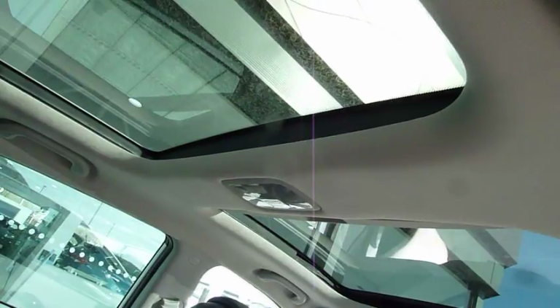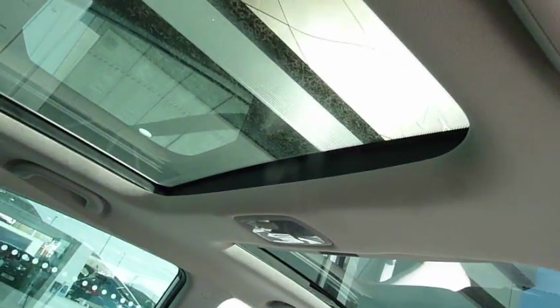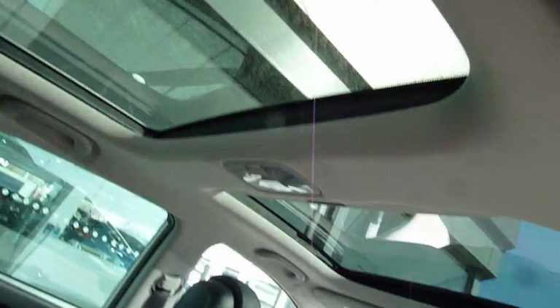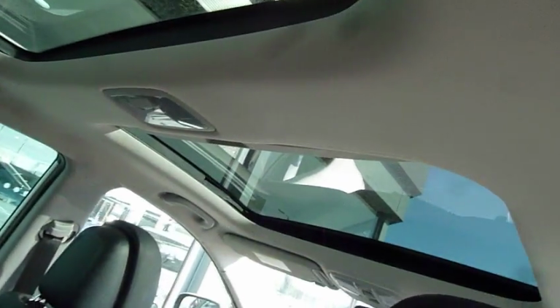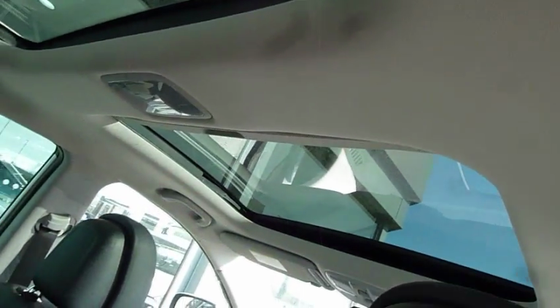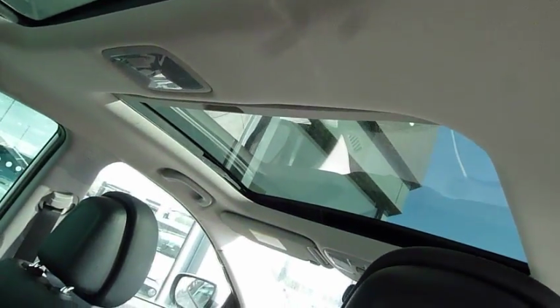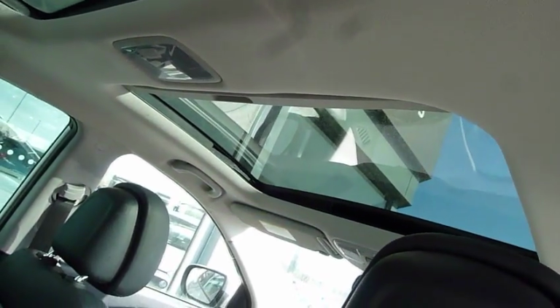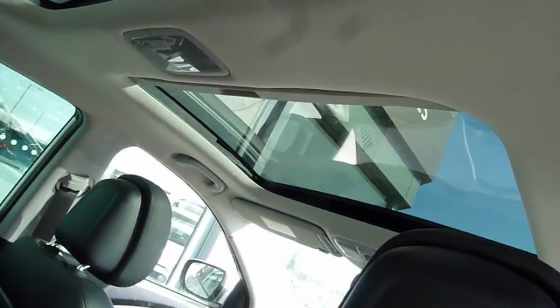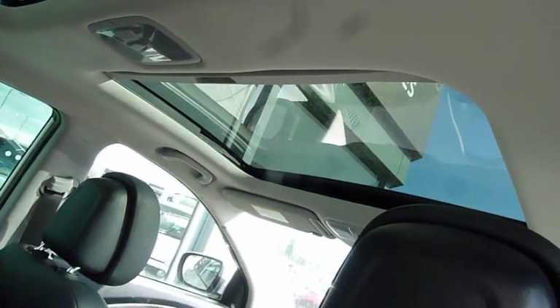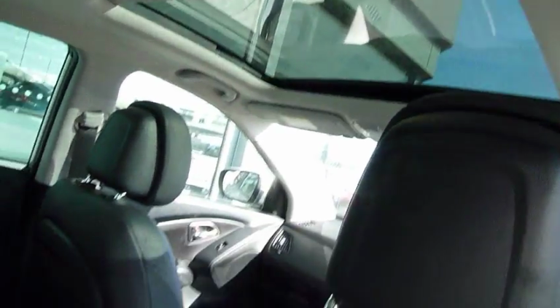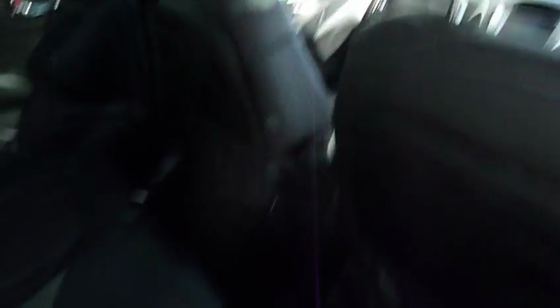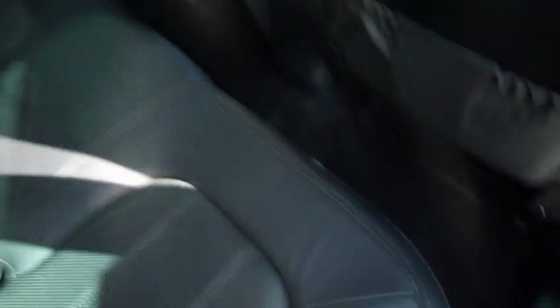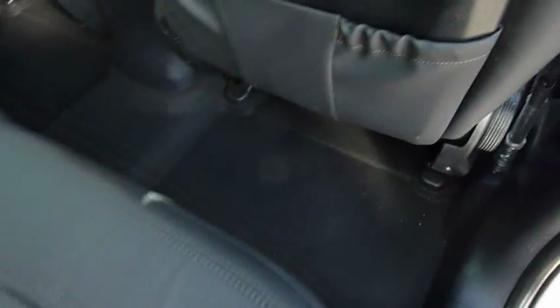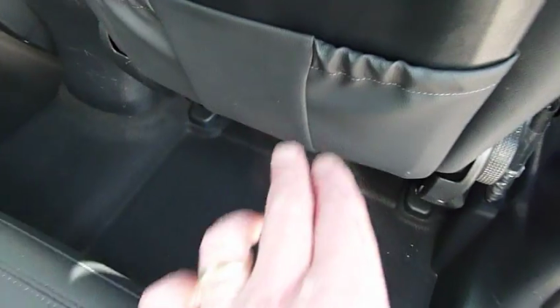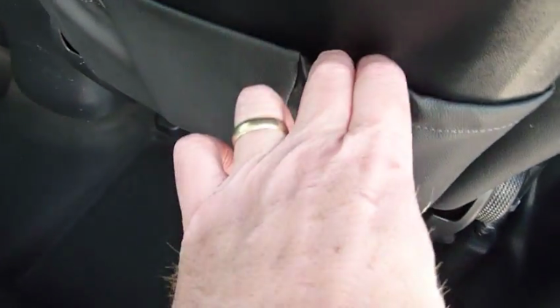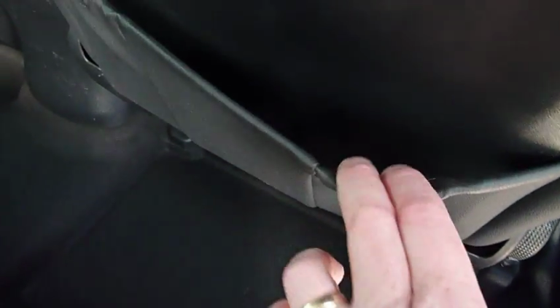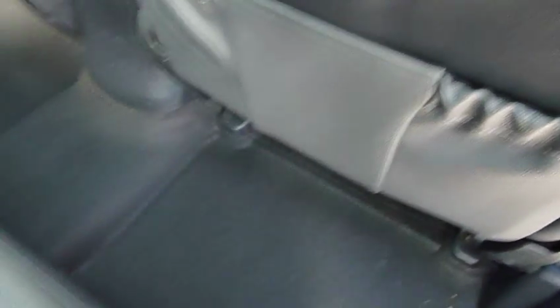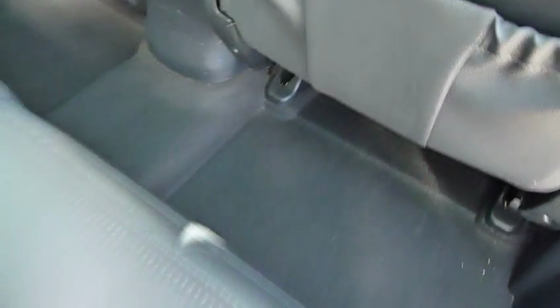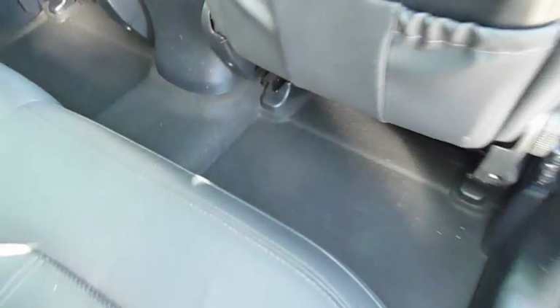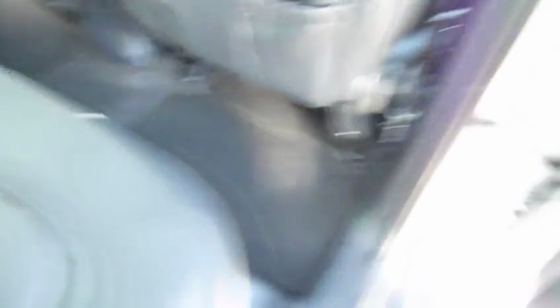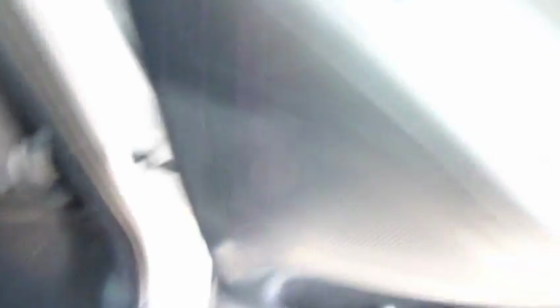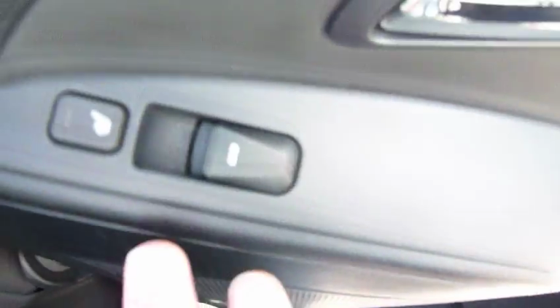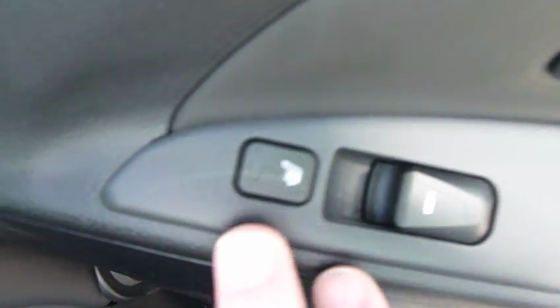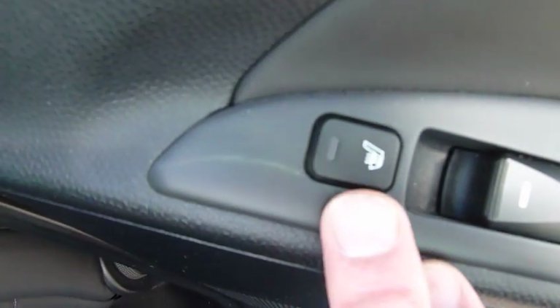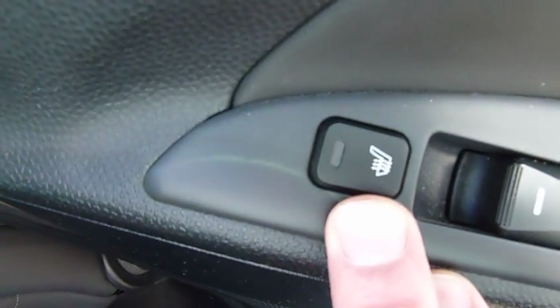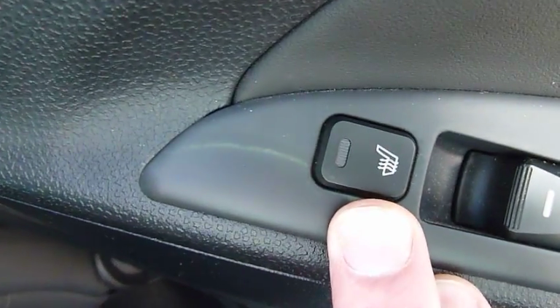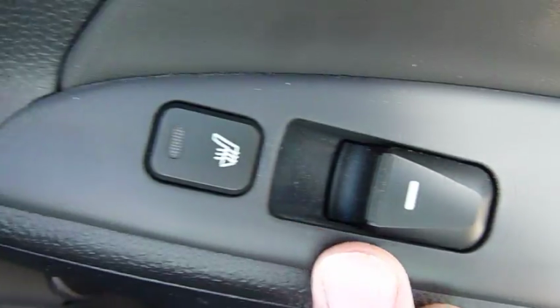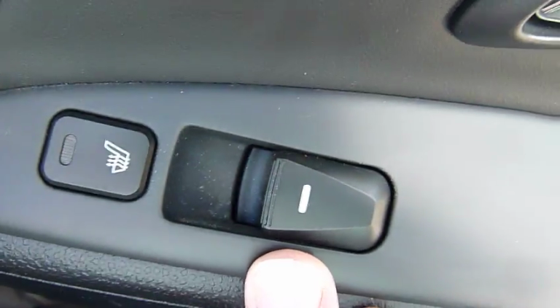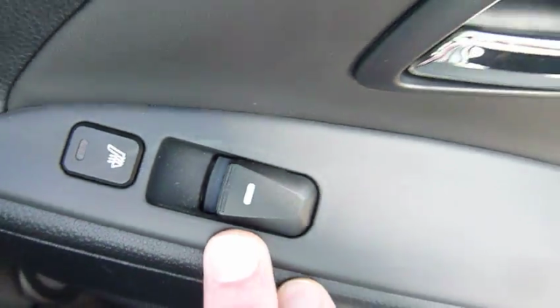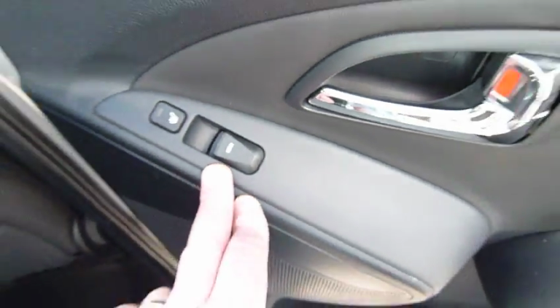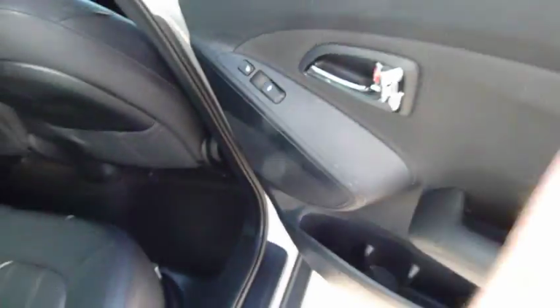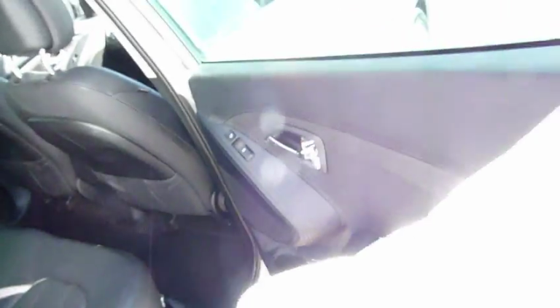The back part of the sunroof is fixed, while the front part is the normal sunroof — you can tilt it up or slide it open. We've also got pockets on the back of the front seats for additional storage. The two outer seats in the back are heated, and there are electric windows in the rear as well.